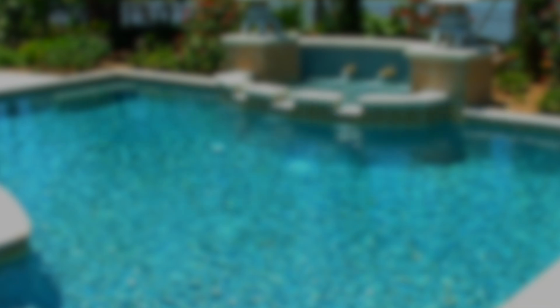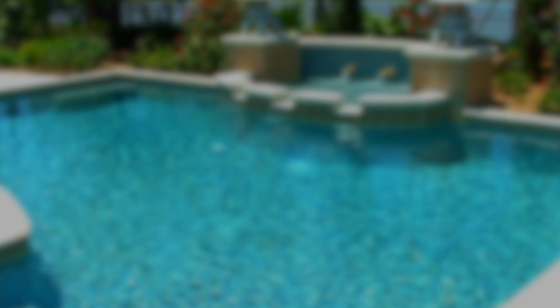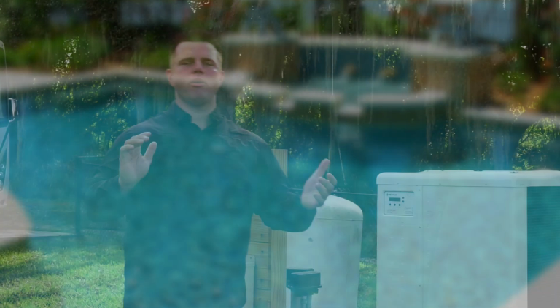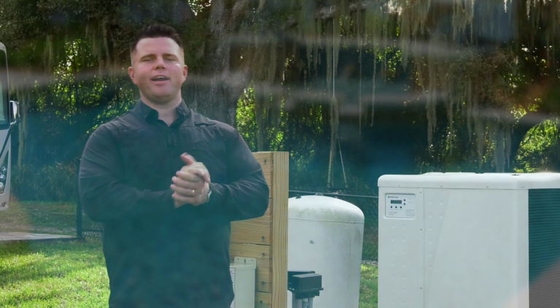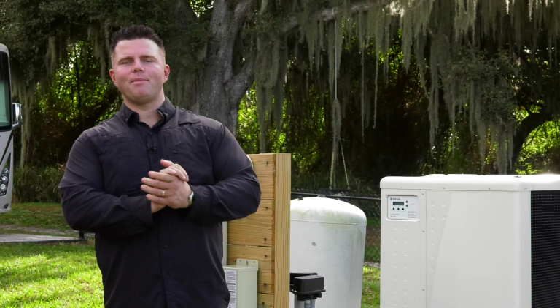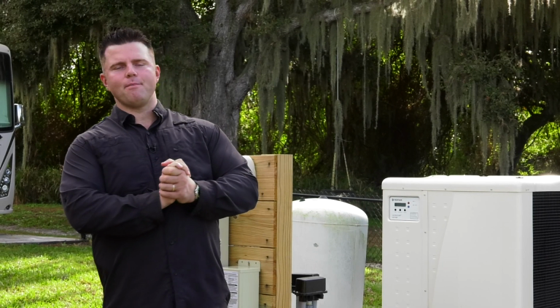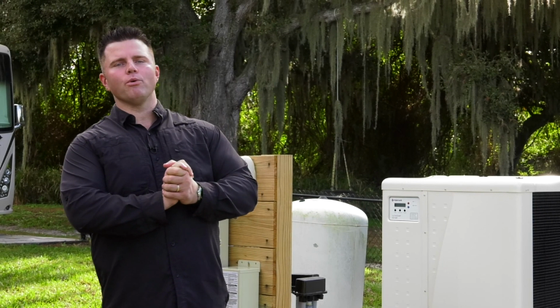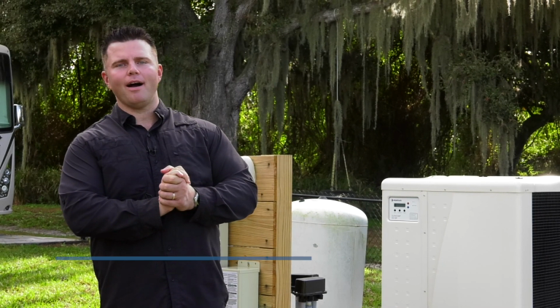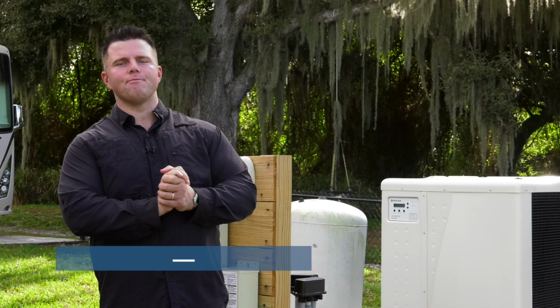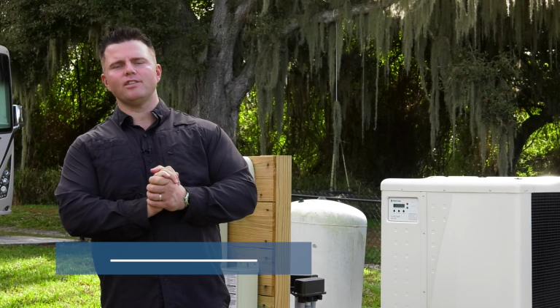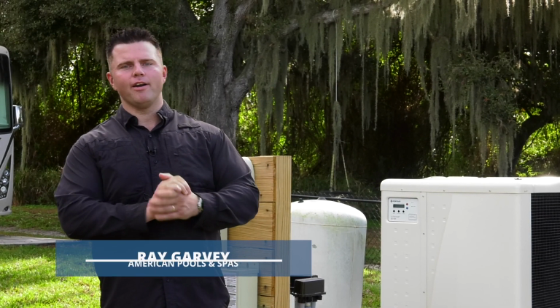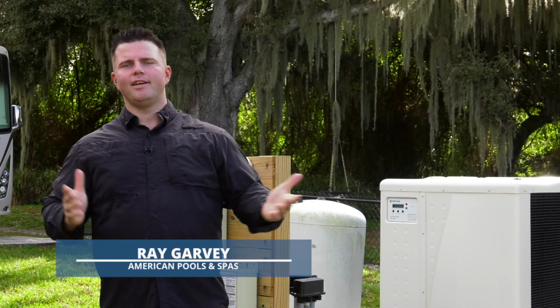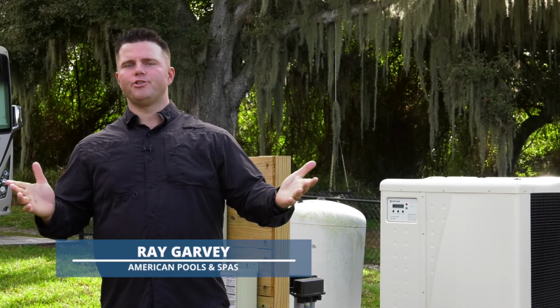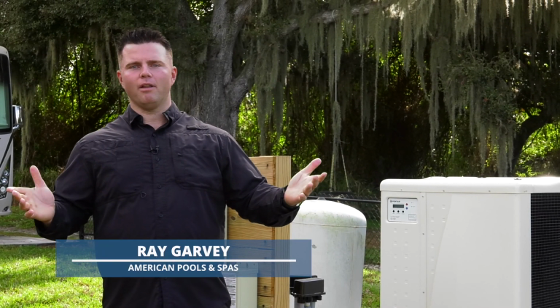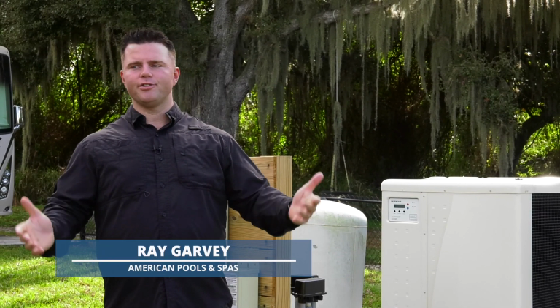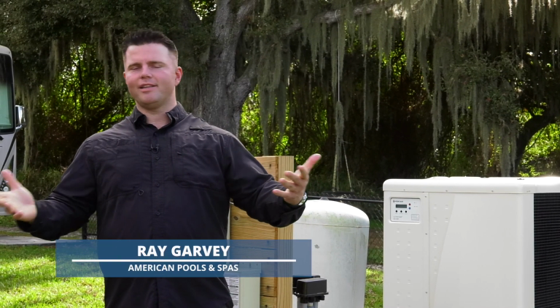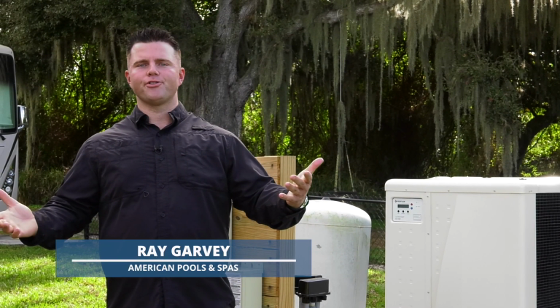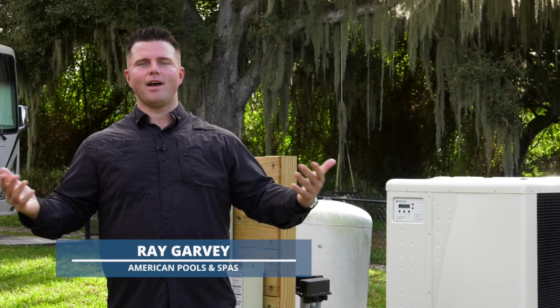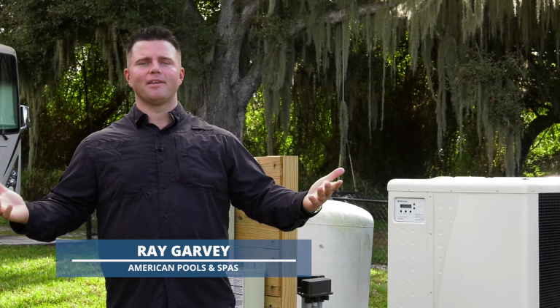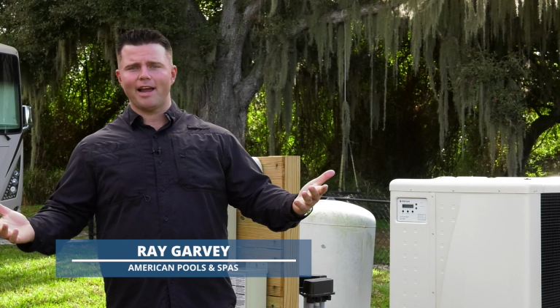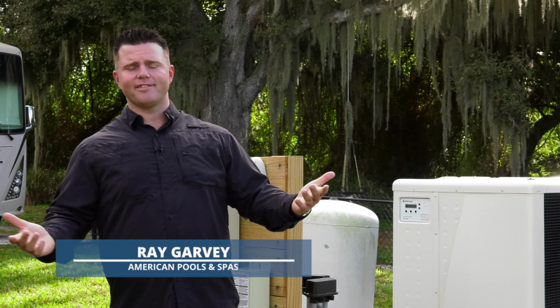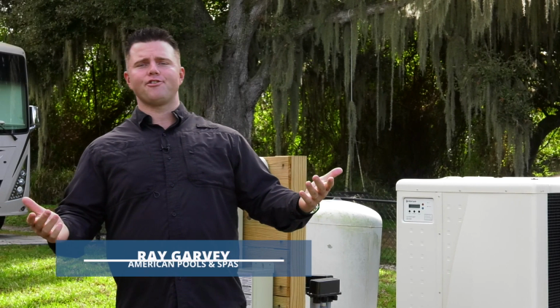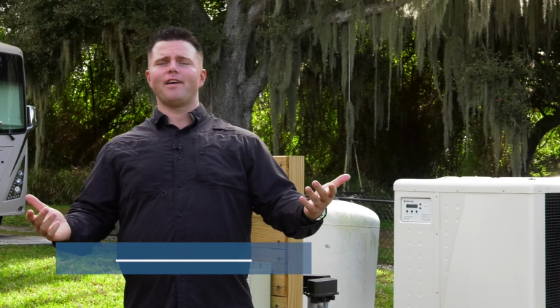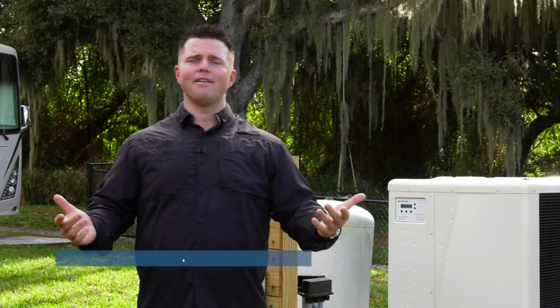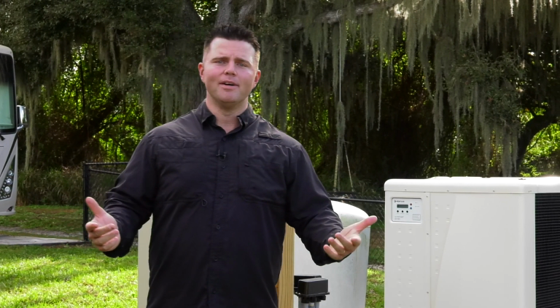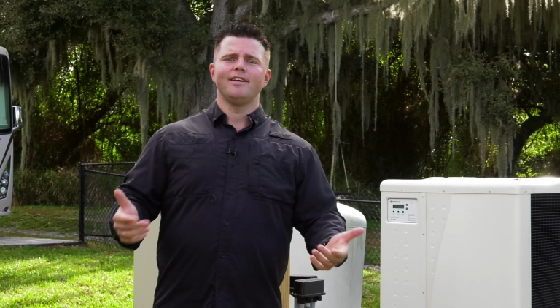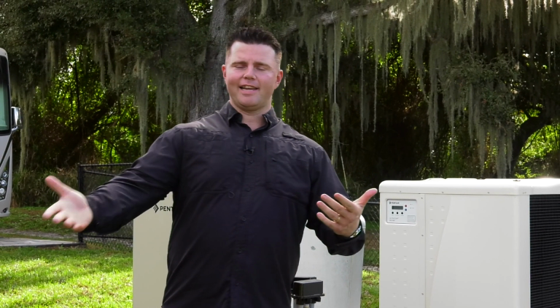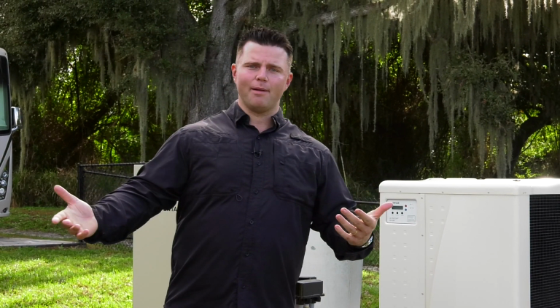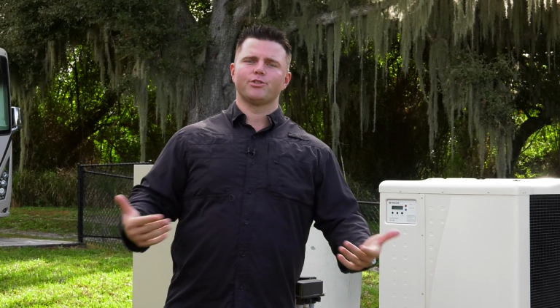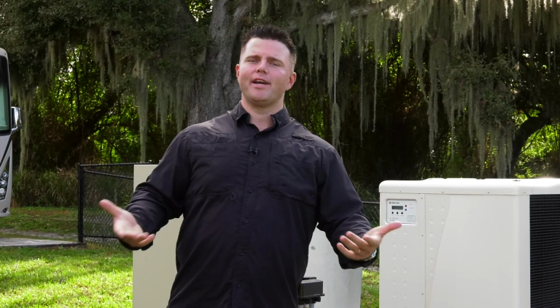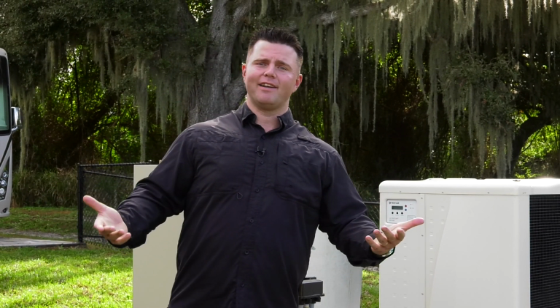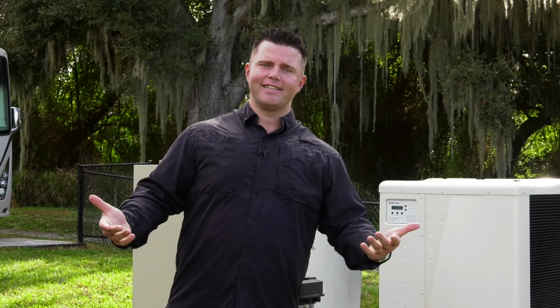Hi, it's Ray again. Welcome back, here on behalf of American Pools and Spas. If you've made it this far, it means you took the plunge, you made the purchase, and you have something in your backyard that's going to last you and your family a lifetime. Taking care of that purchase is what we're here to identify today.